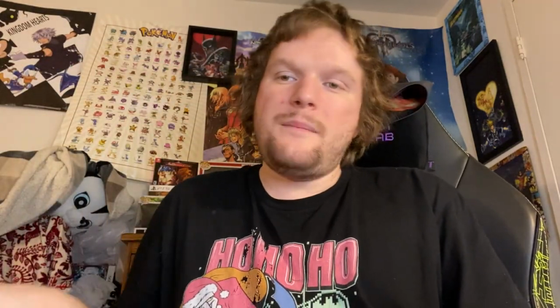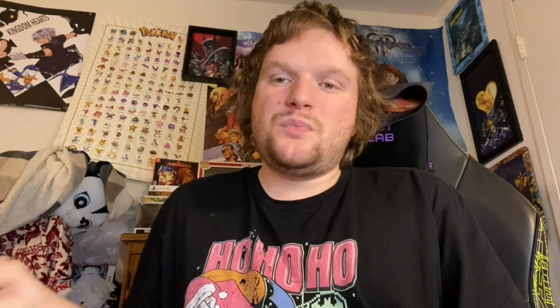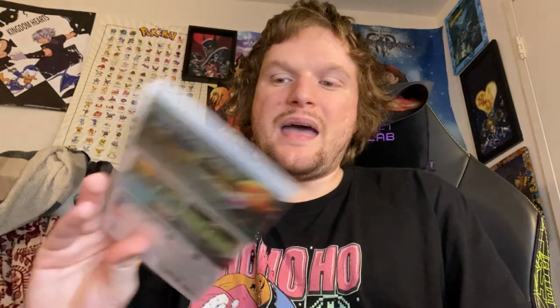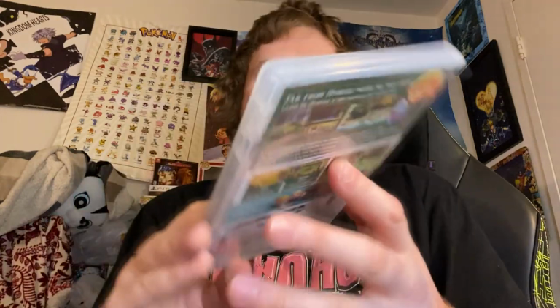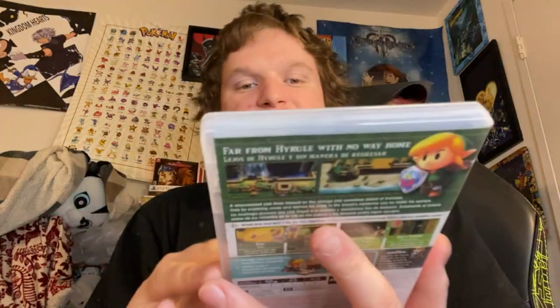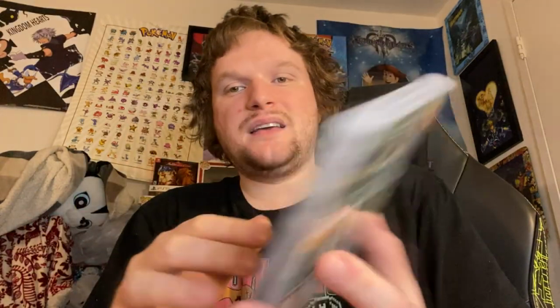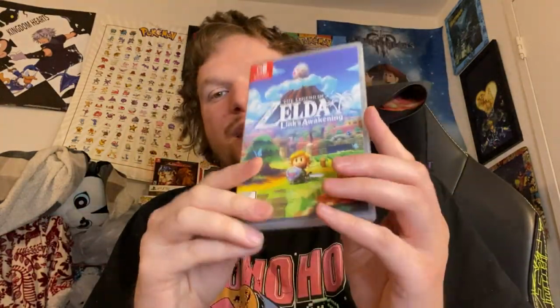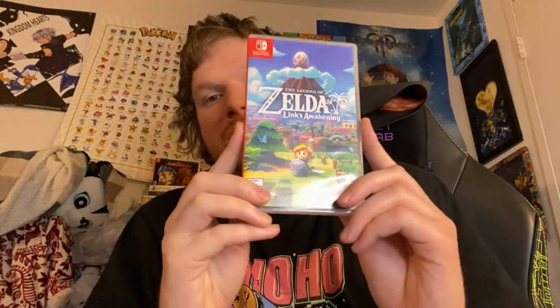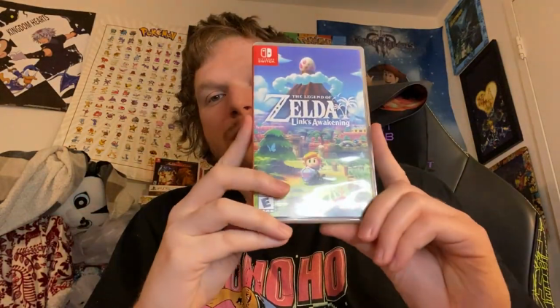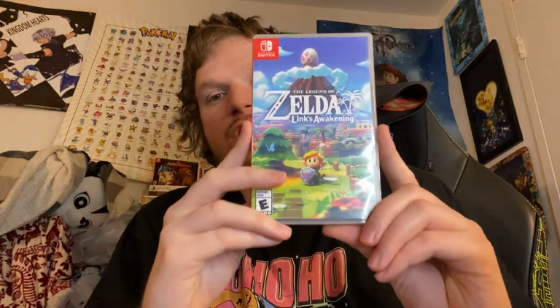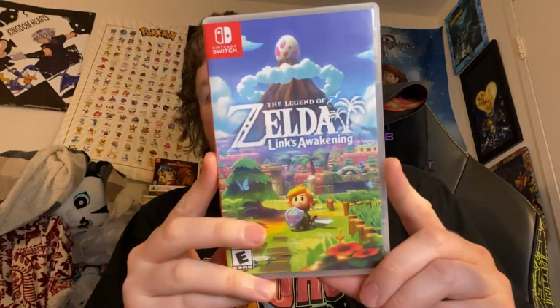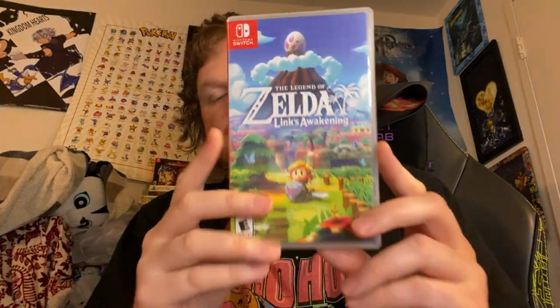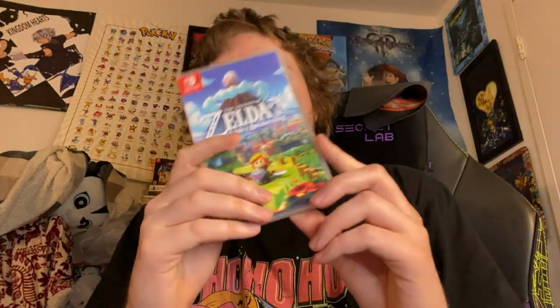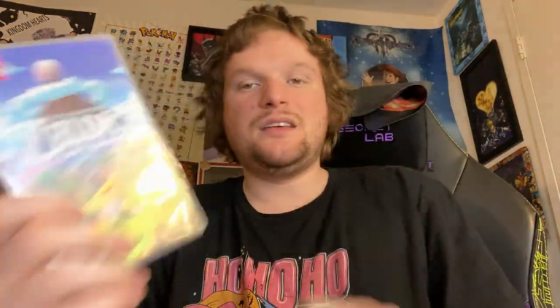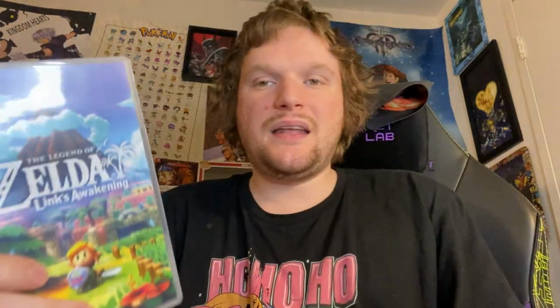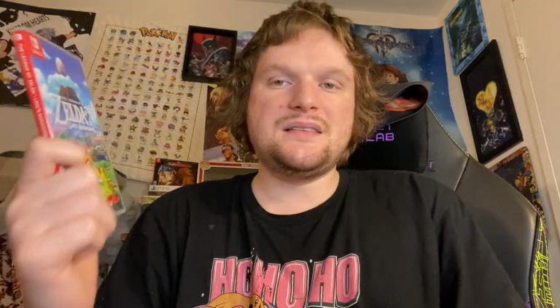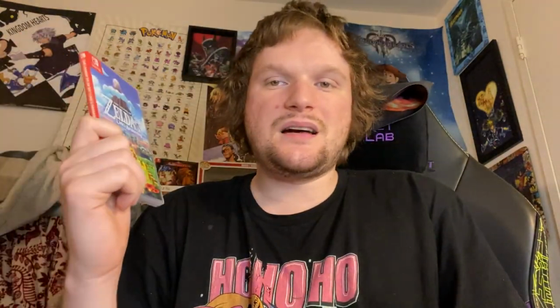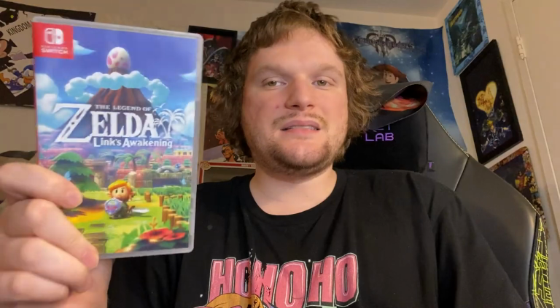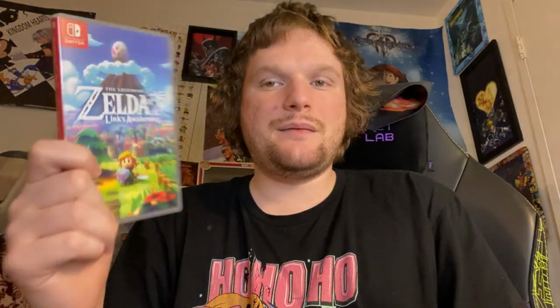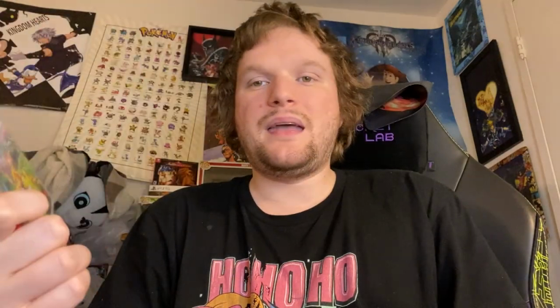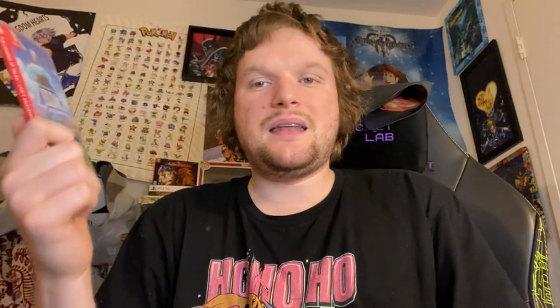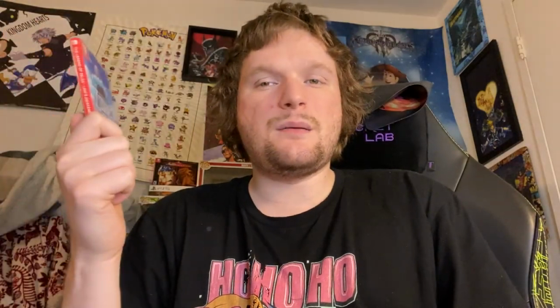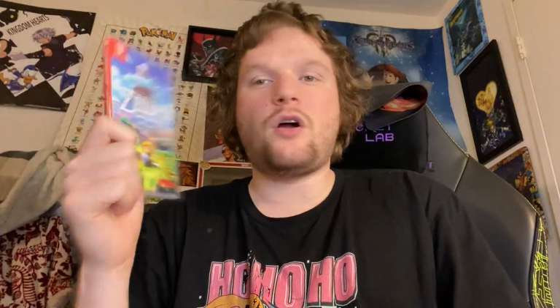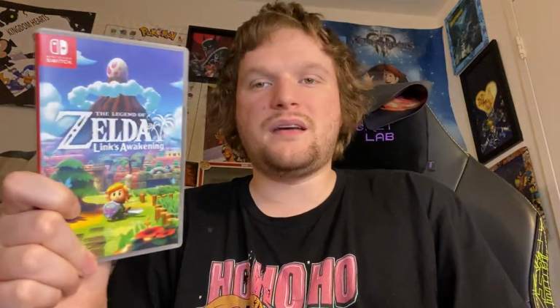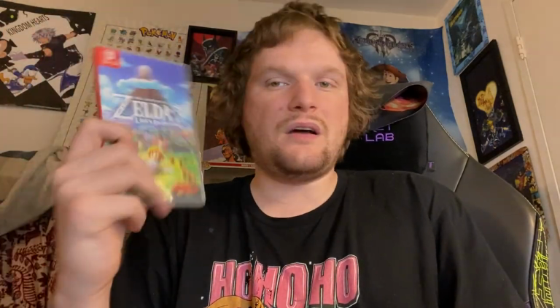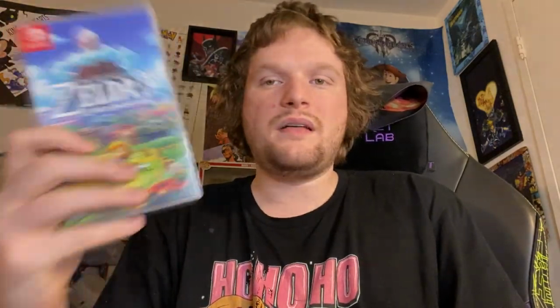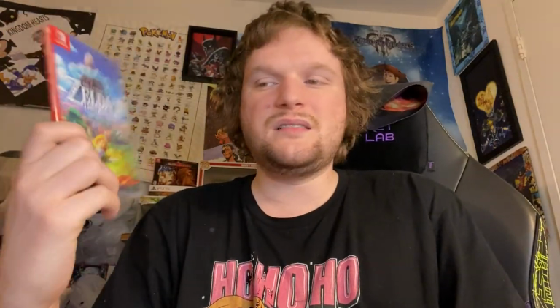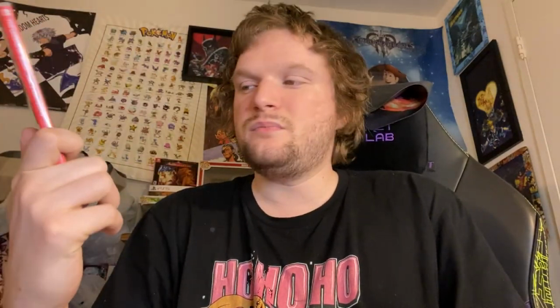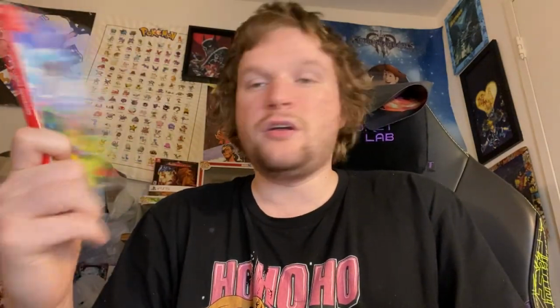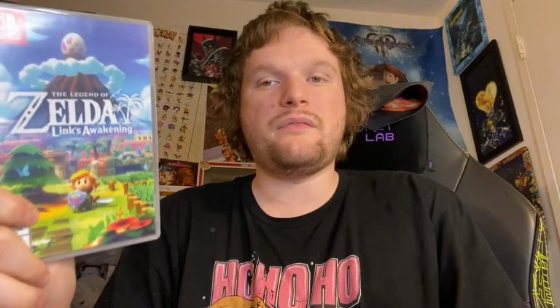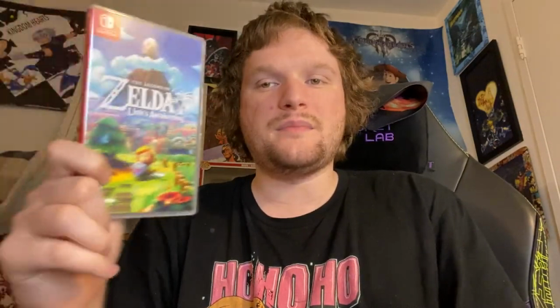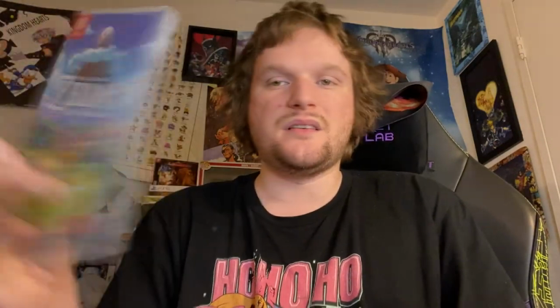Up next, we have Legend of Zelda: Link's Awakening. I've seen my girlfriend play this — this is a classic game remade, and it's perfect. This is a near-perfect game, seriously.